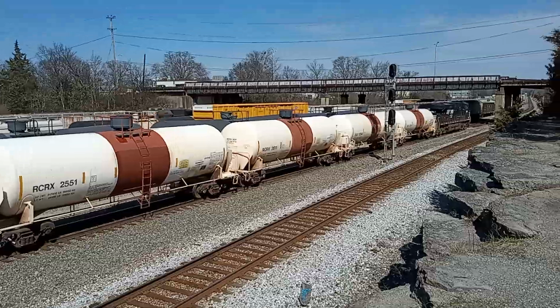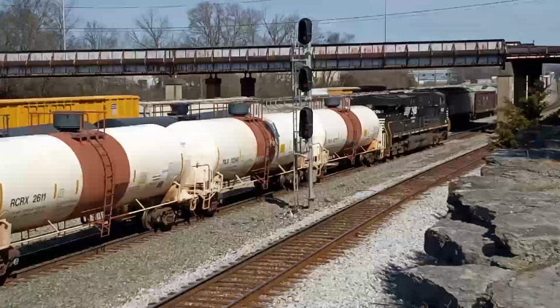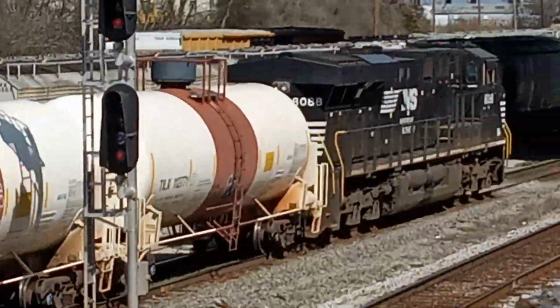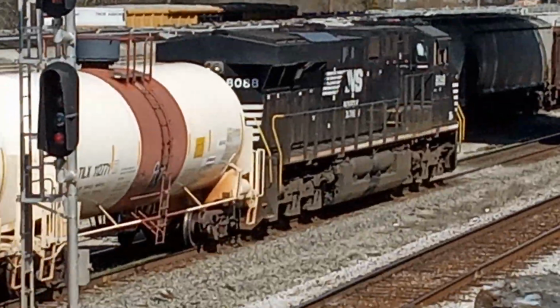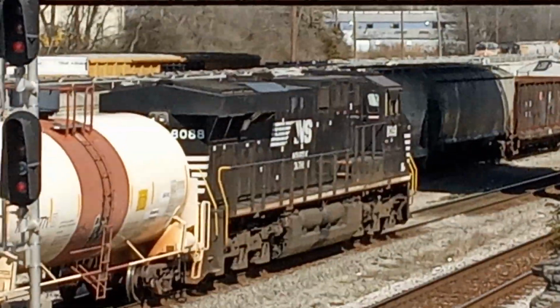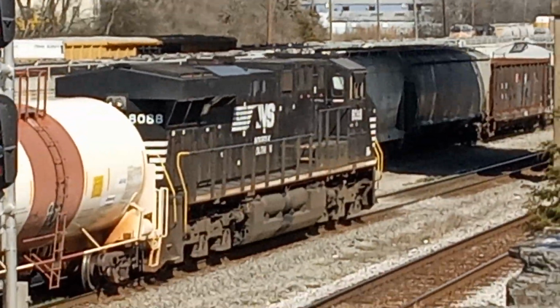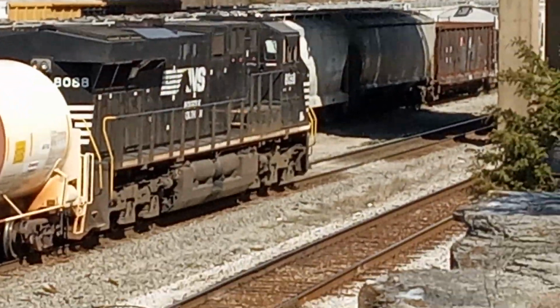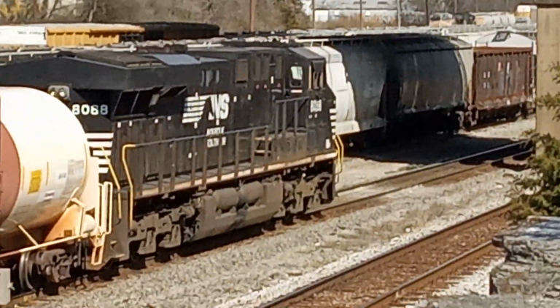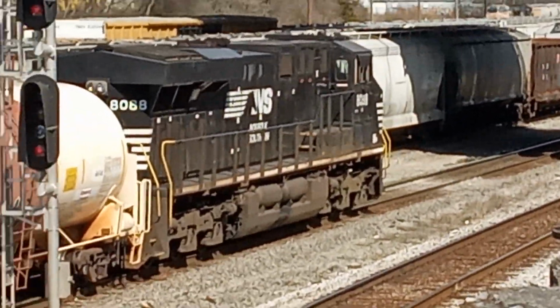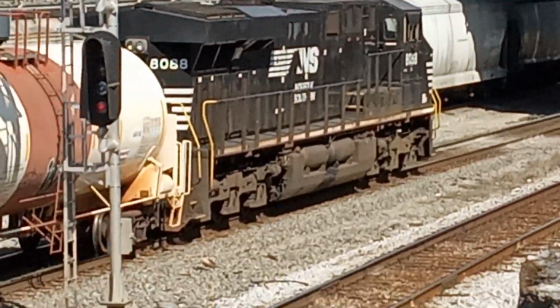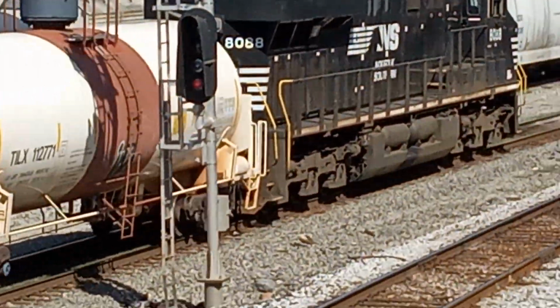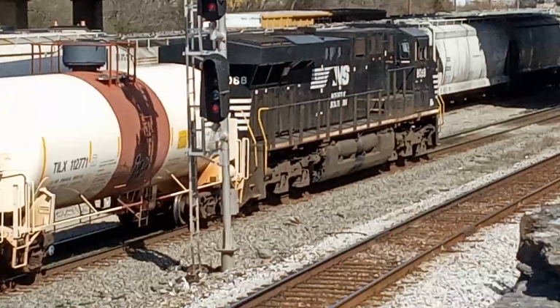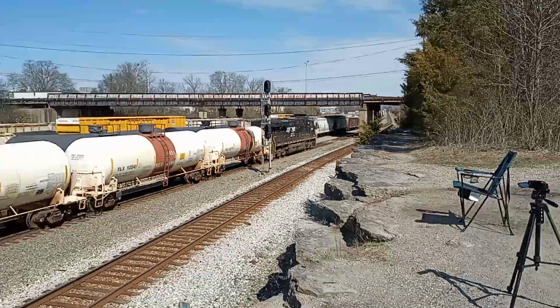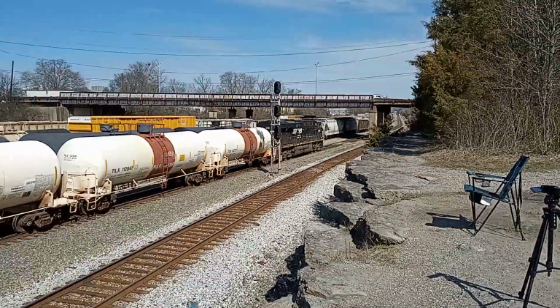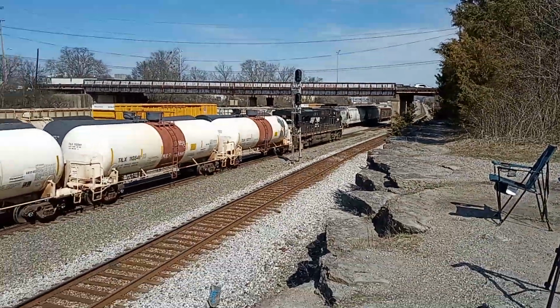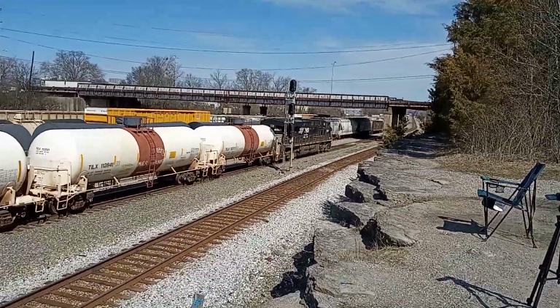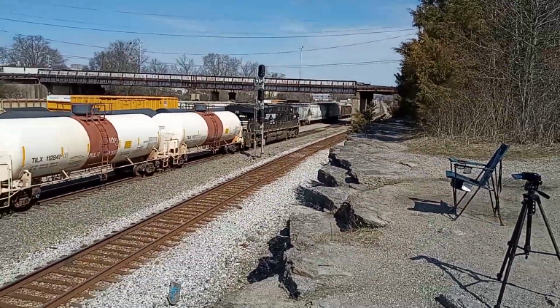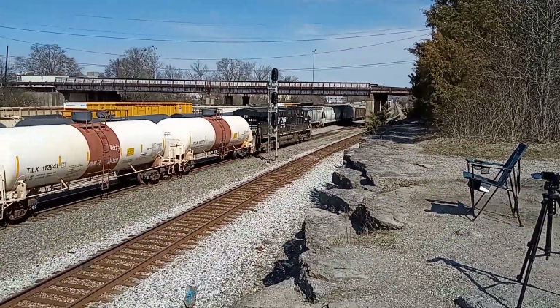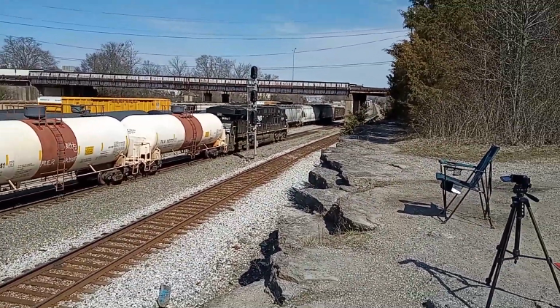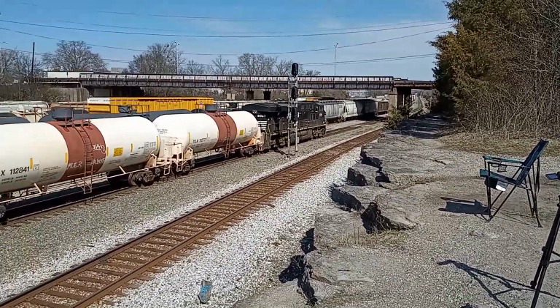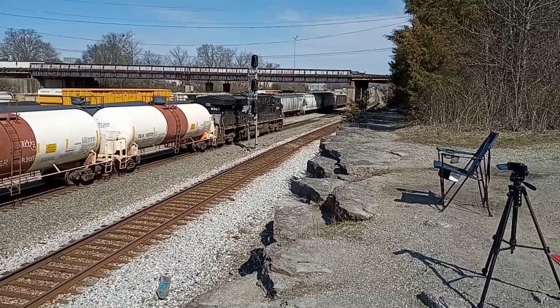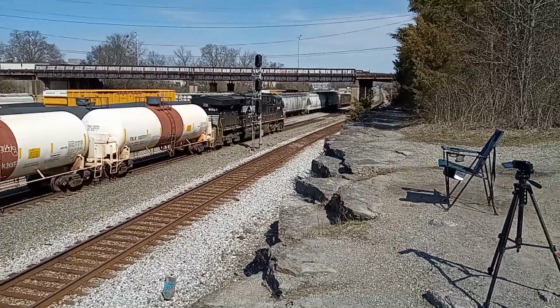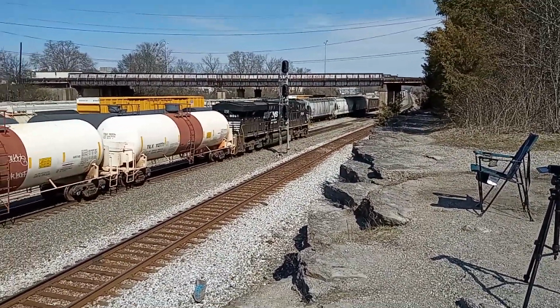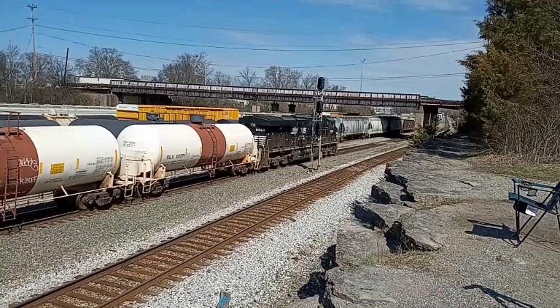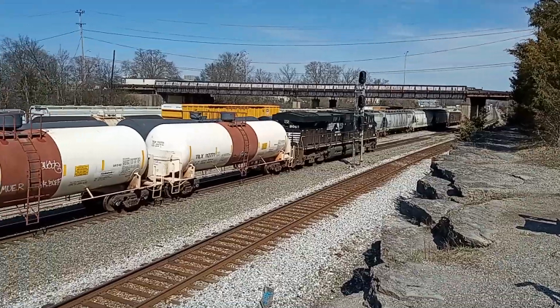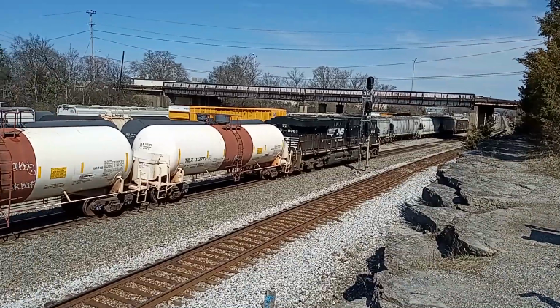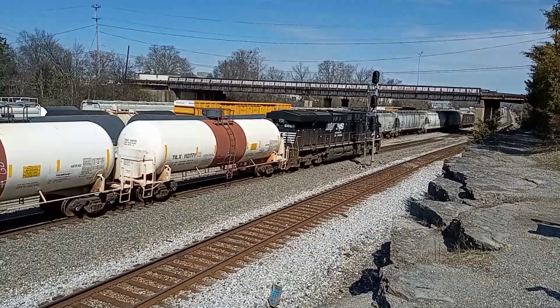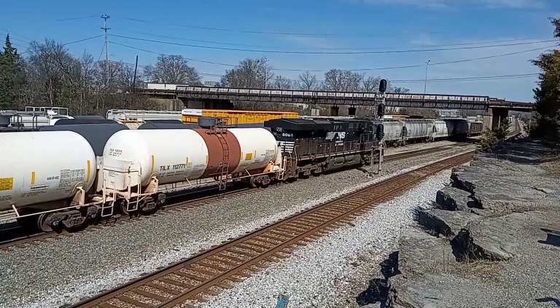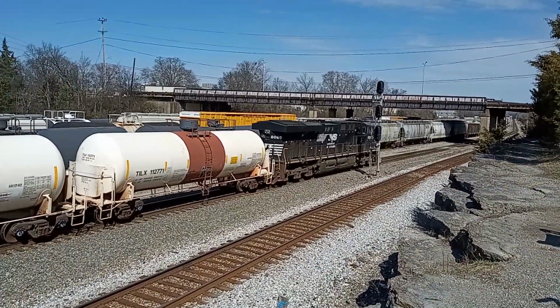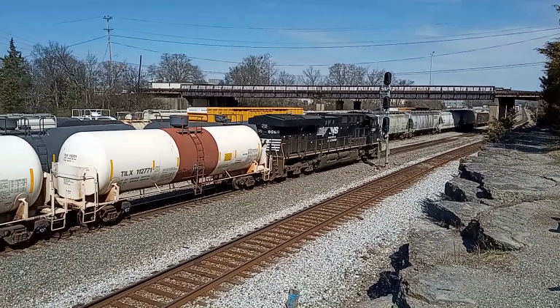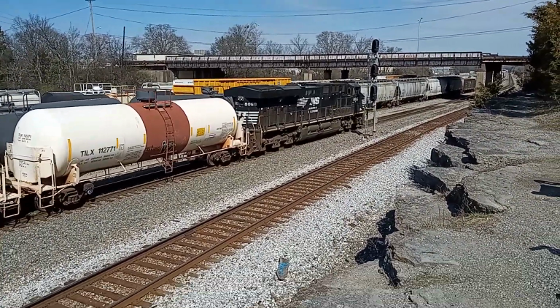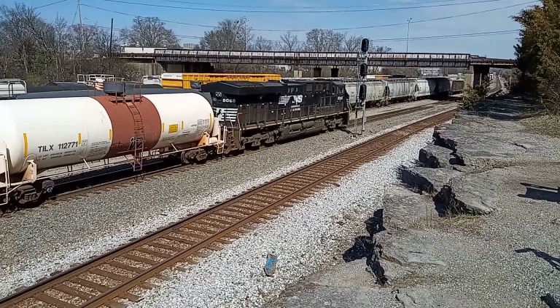Dude, a 2x1x1 — what kind of consist are you cooking? This is the 177 second DPU, so it's got a 2x1x1: two units up front, one in the middle, one on the rear.